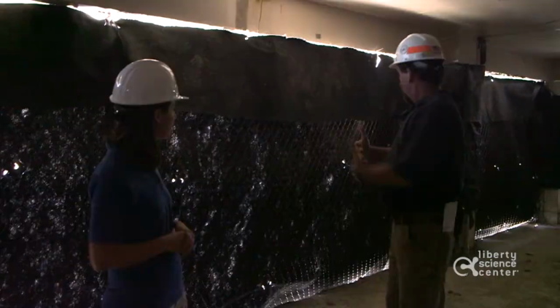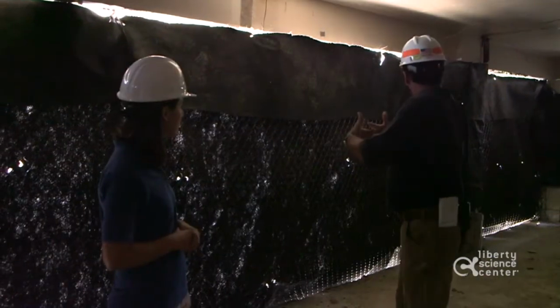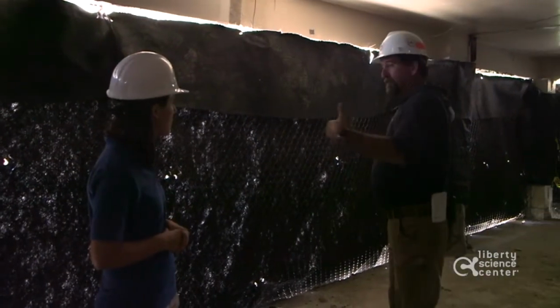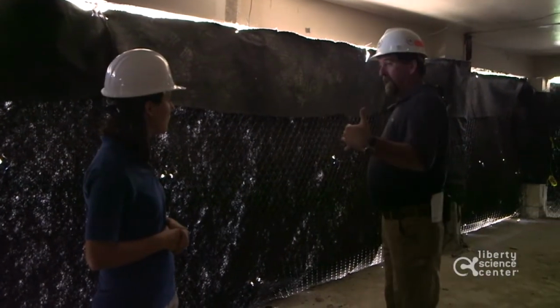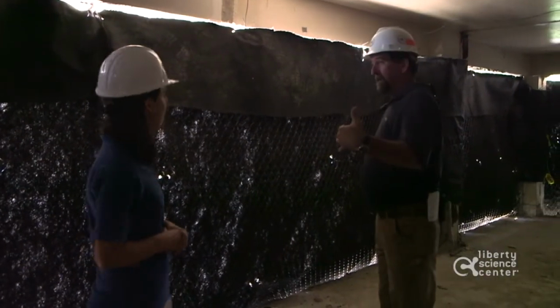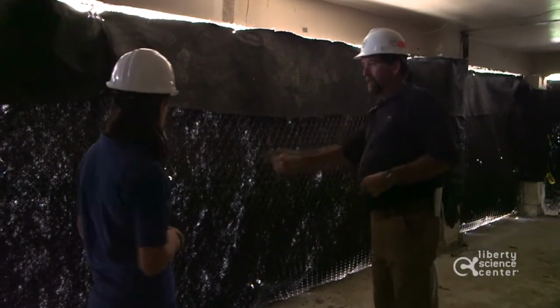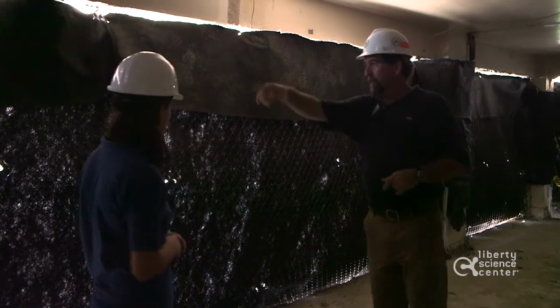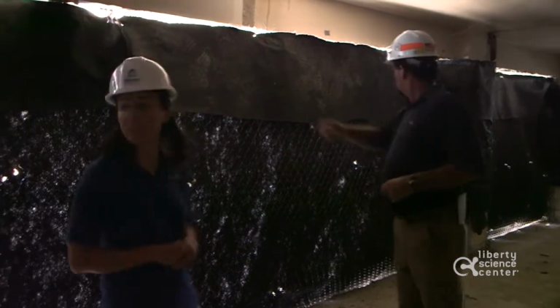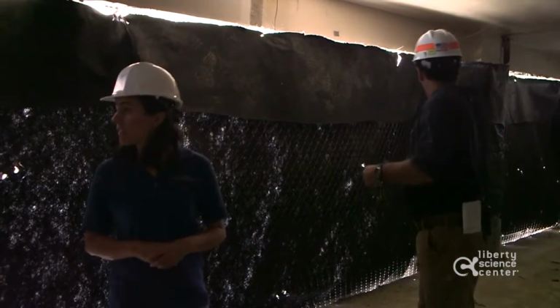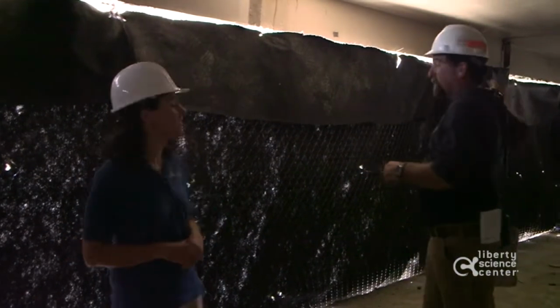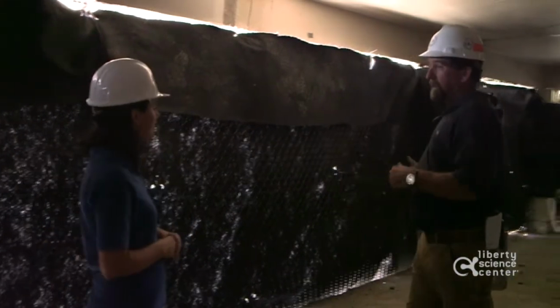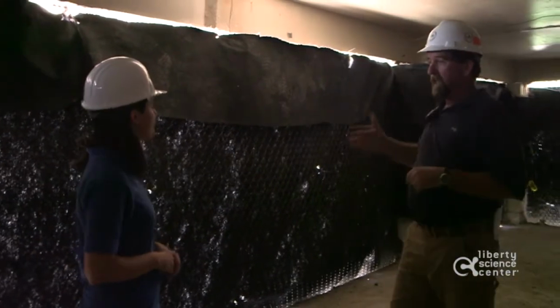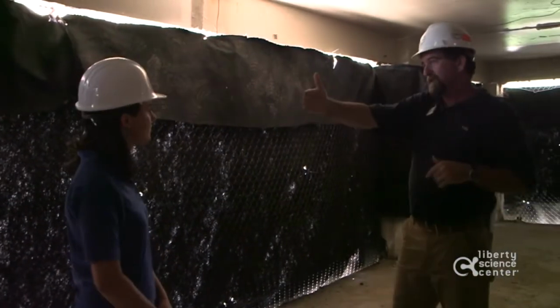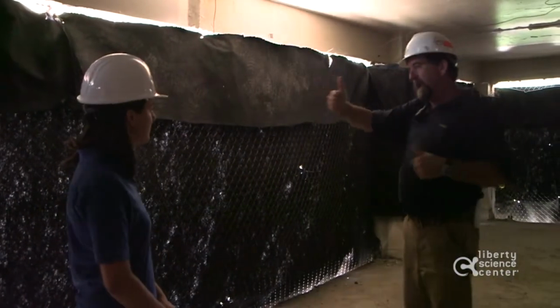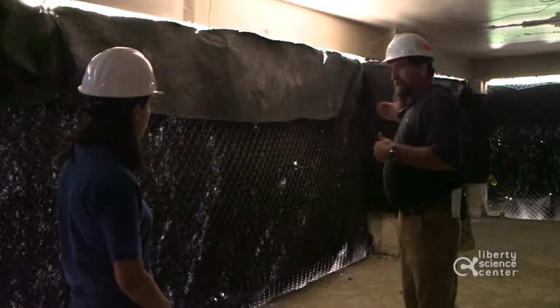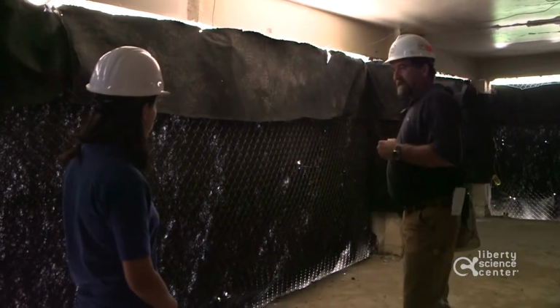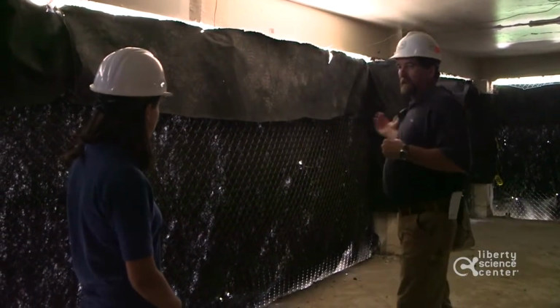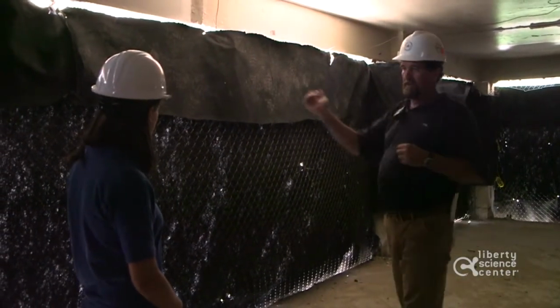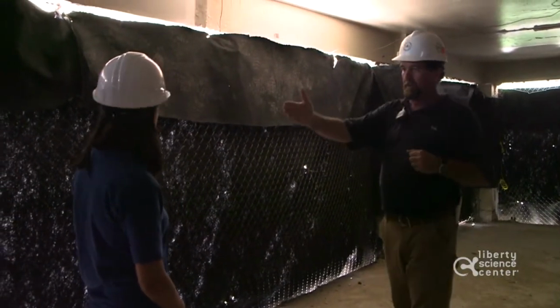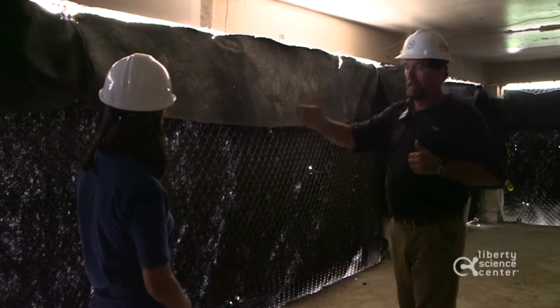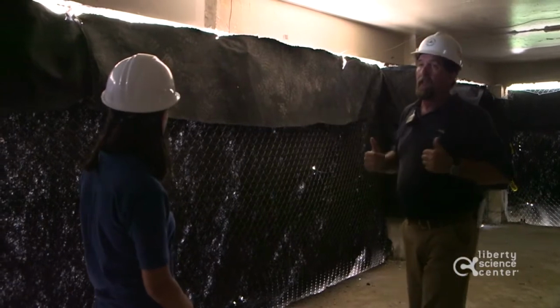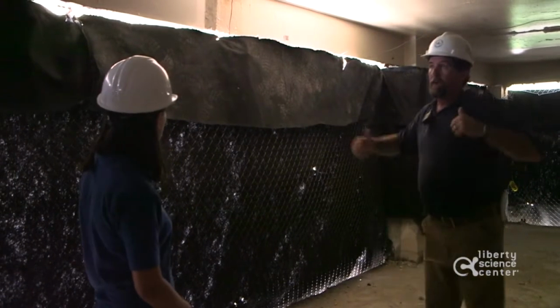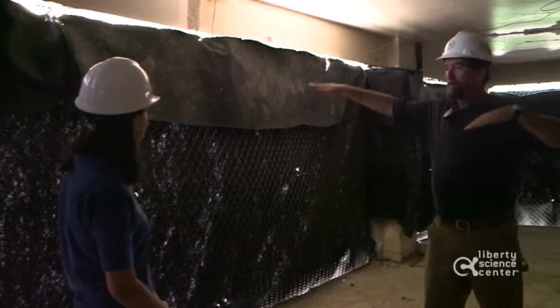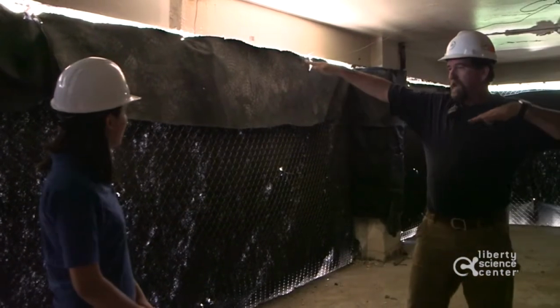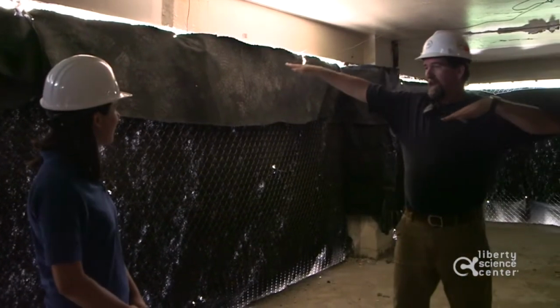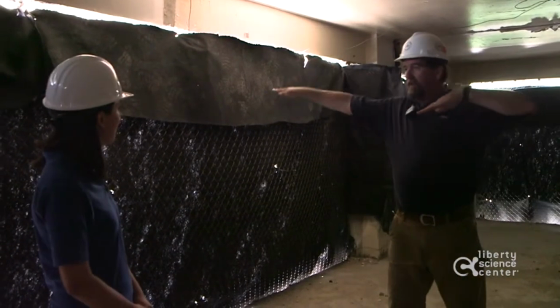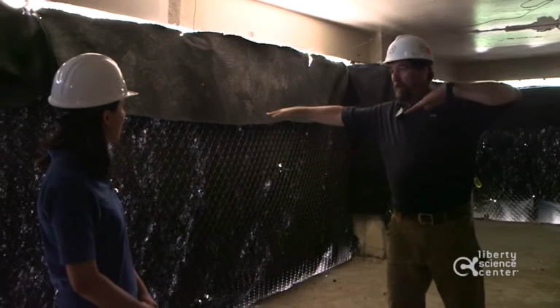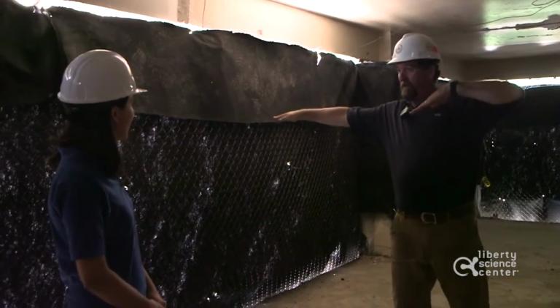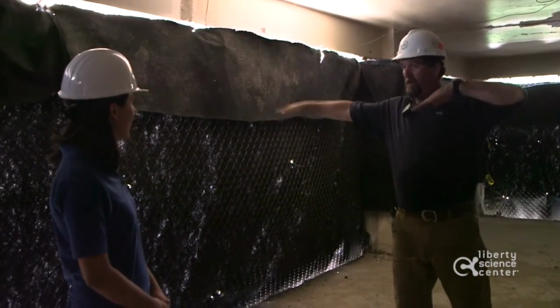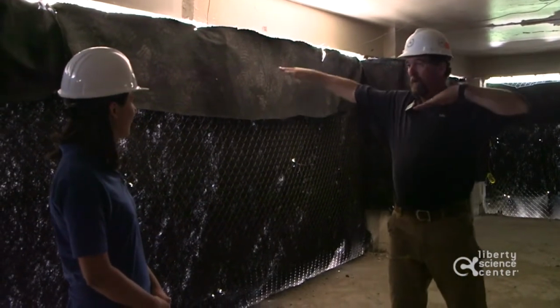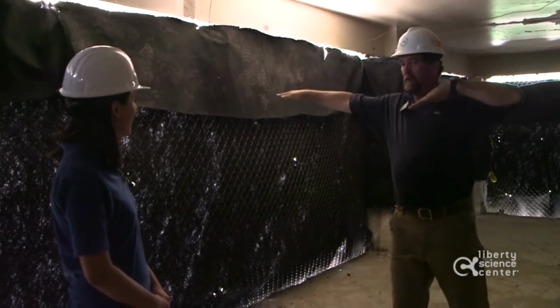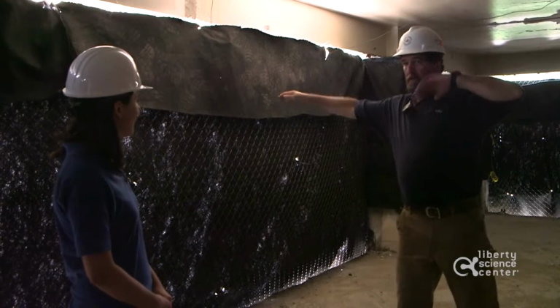This is what we call our first delay. We've got one, two, three, four columns — these four columns will detonate simultaneously. What that will do is create a cantilevered load, and all the weight will start reaching this way.